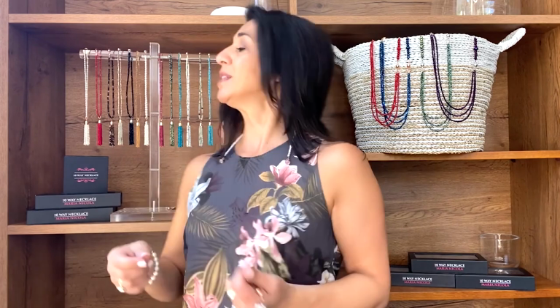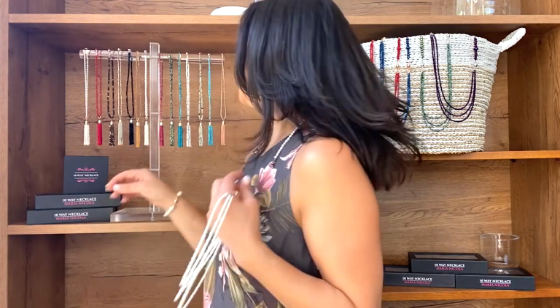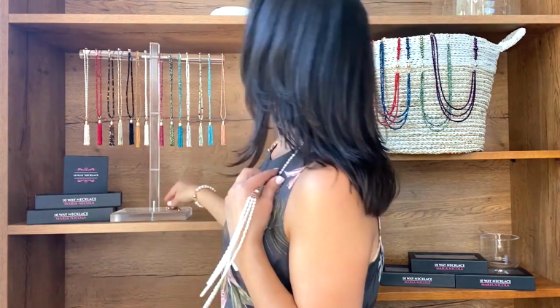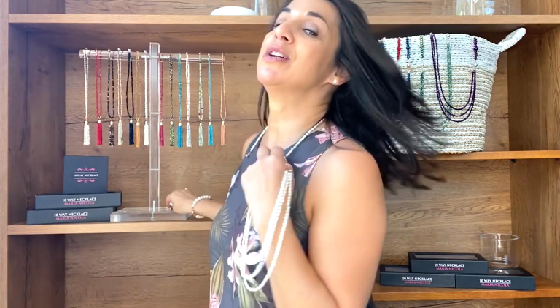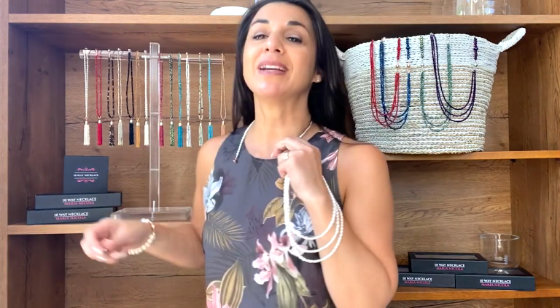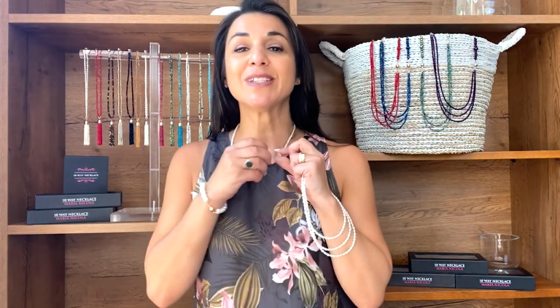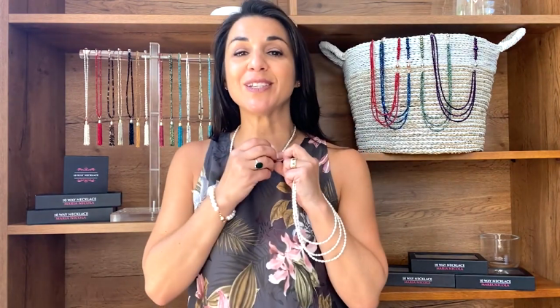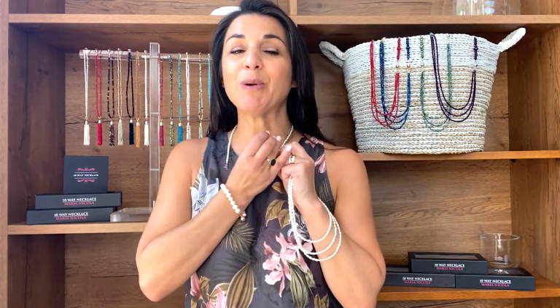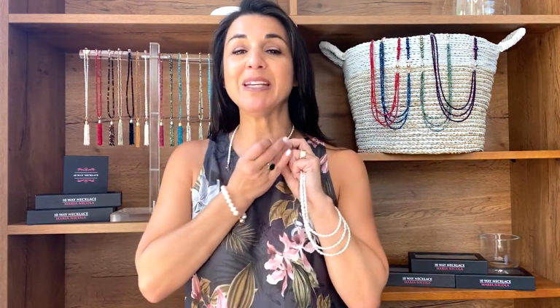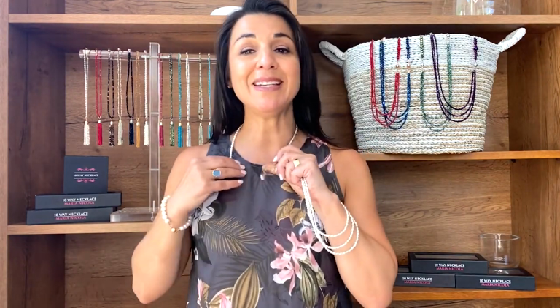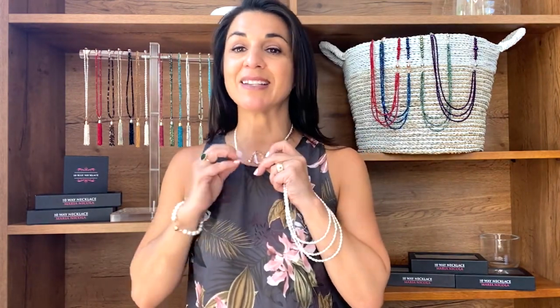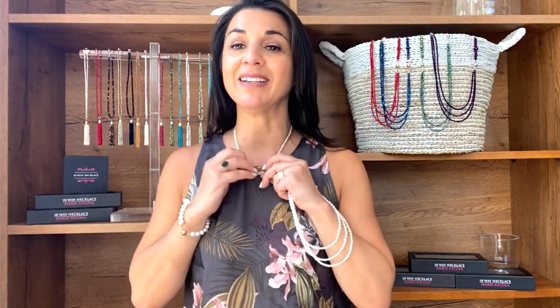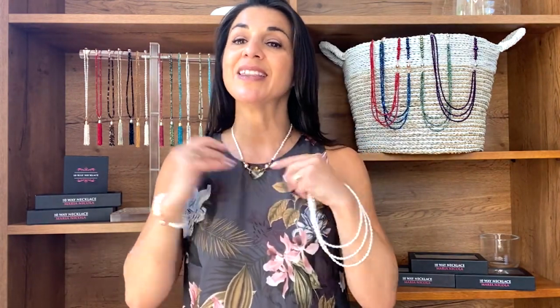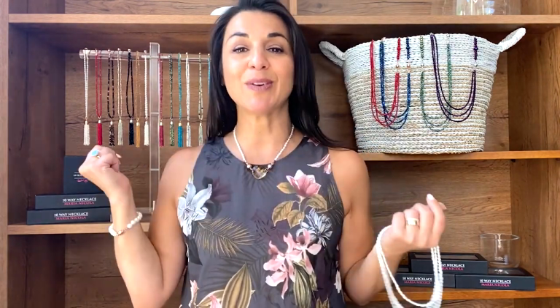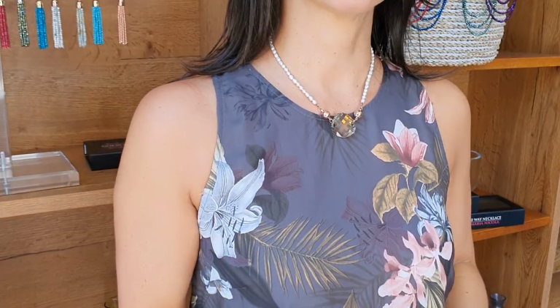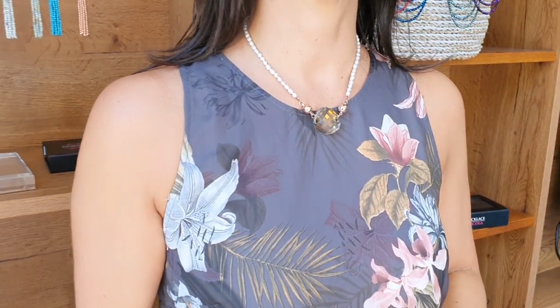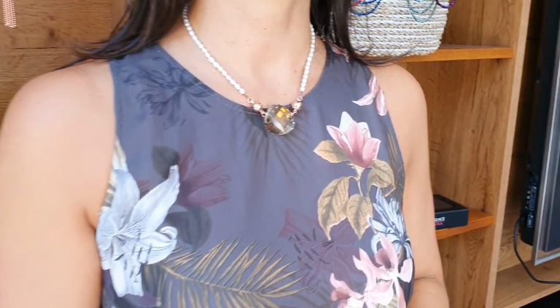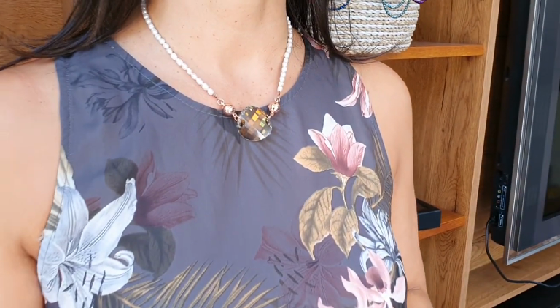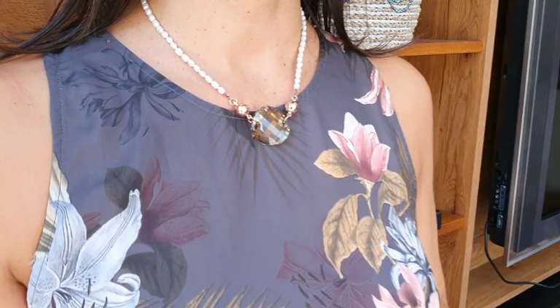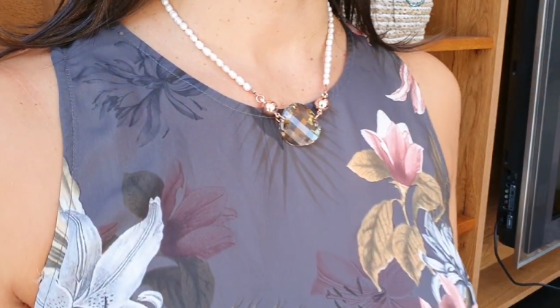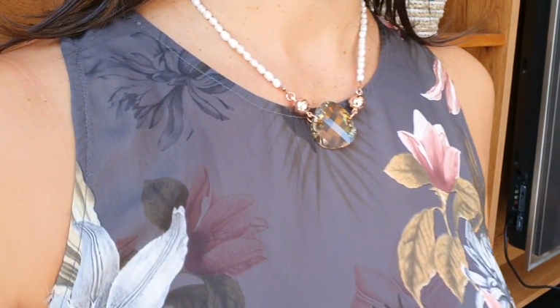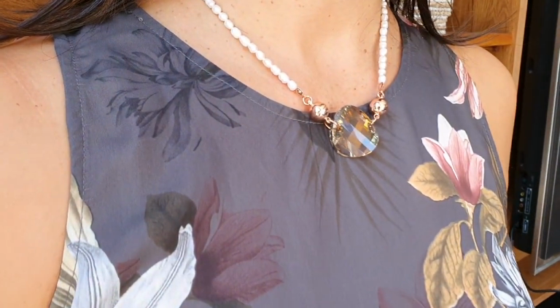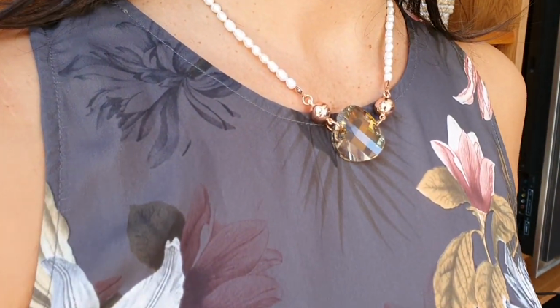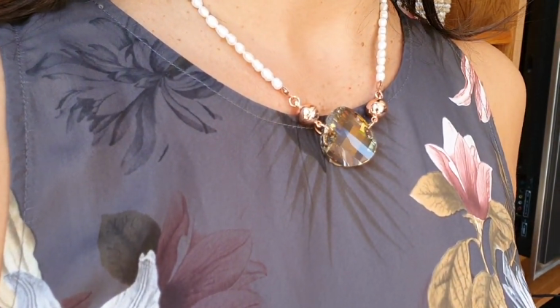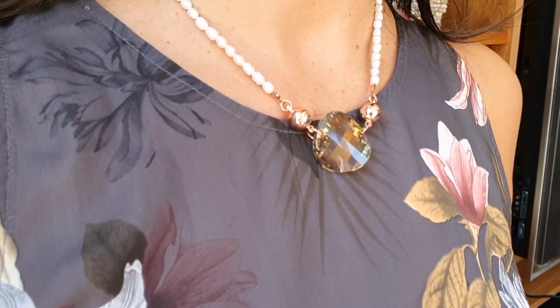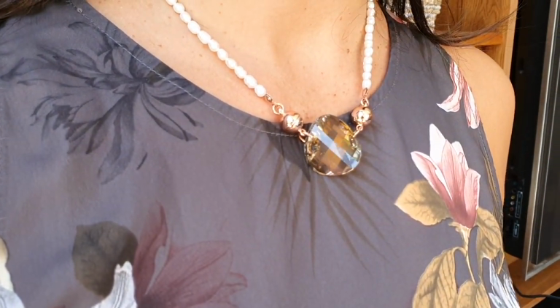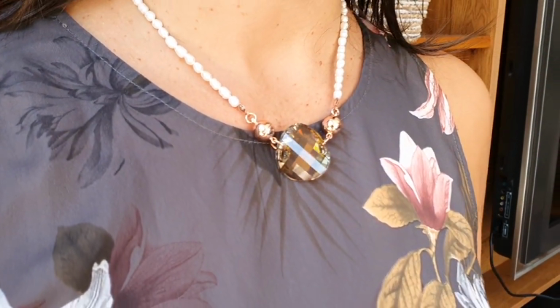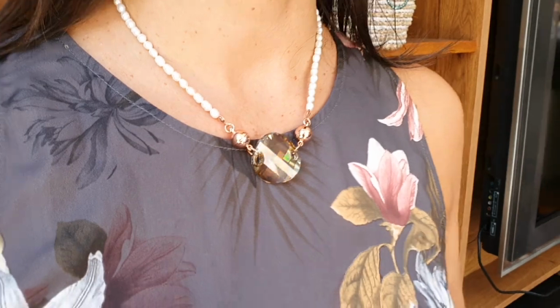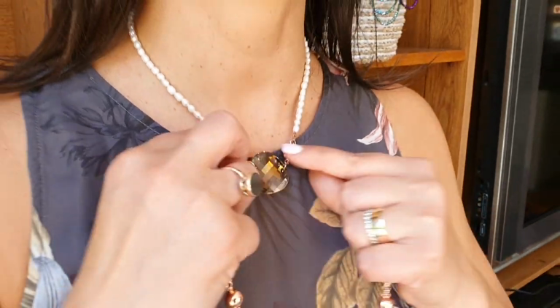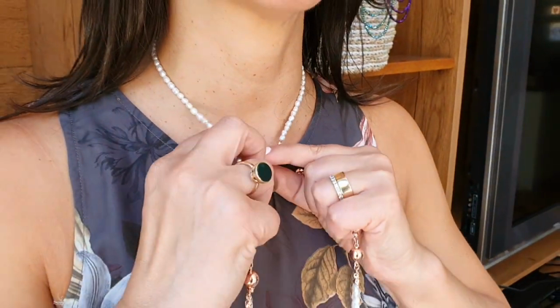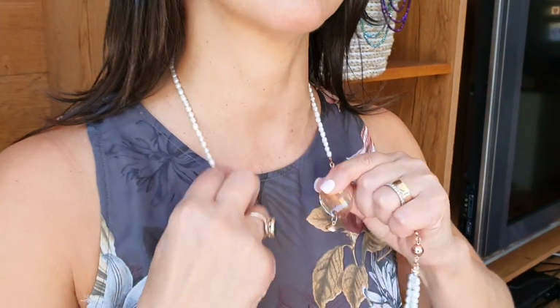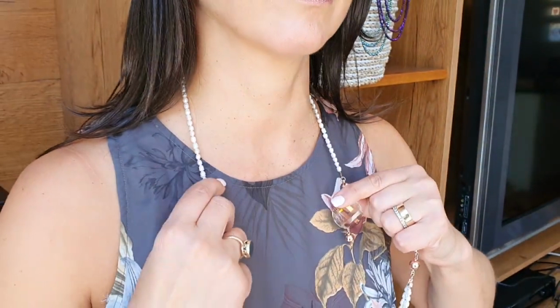With the Turnway Necklace, you can create different styles by popping in pendants like this Ferovsky Crystal Pendant, which can add a little bit of glamour to any outfit, whether you wear it short or long.